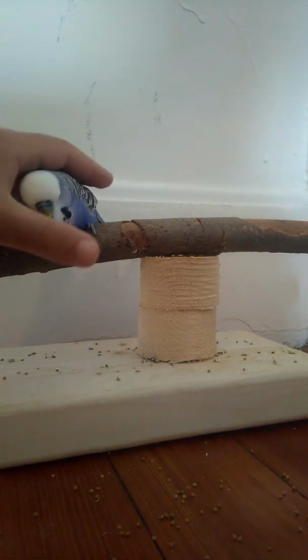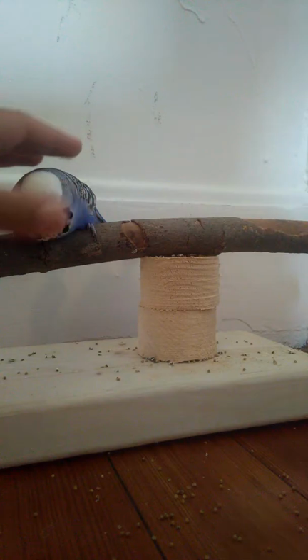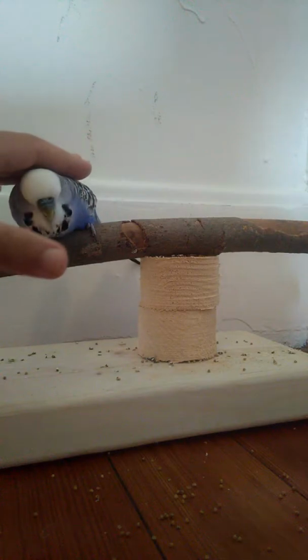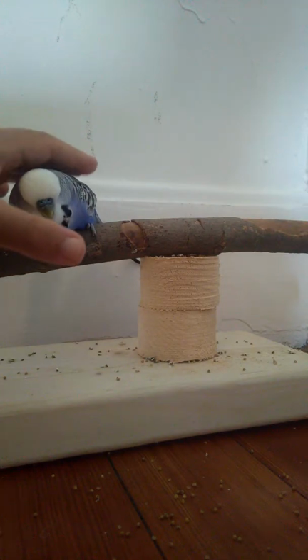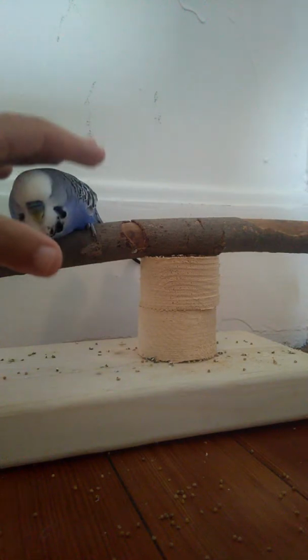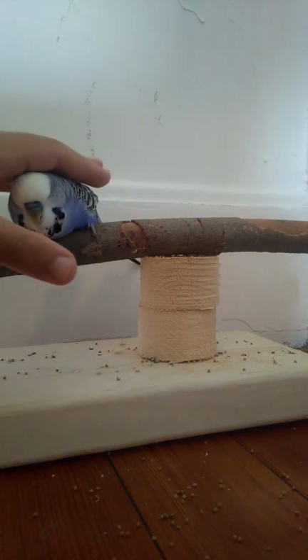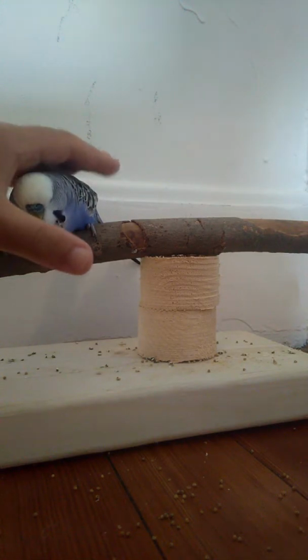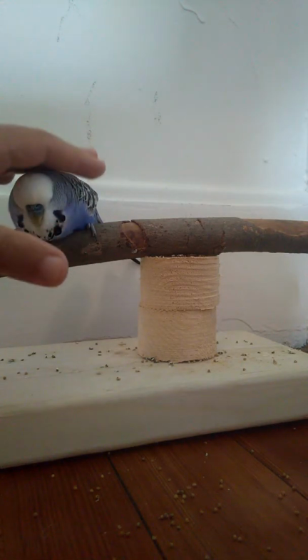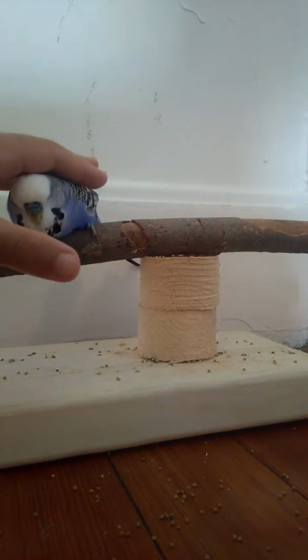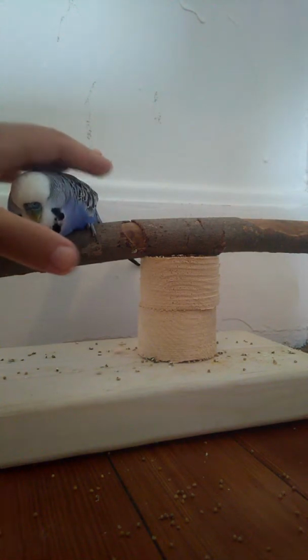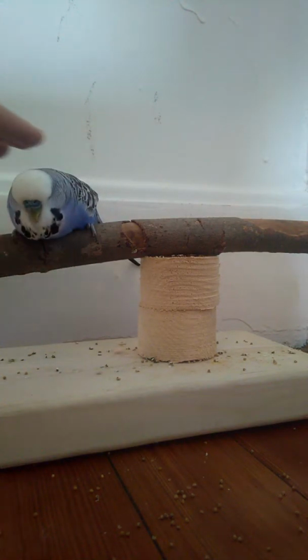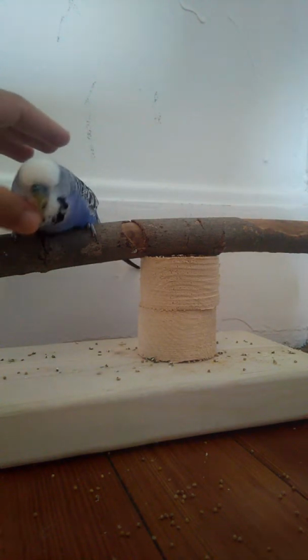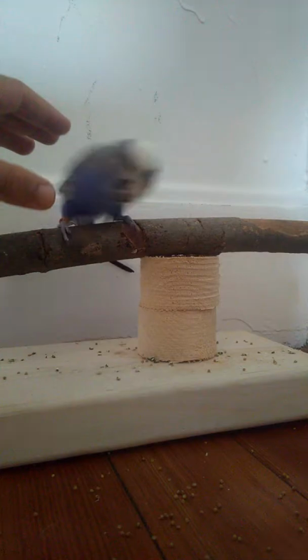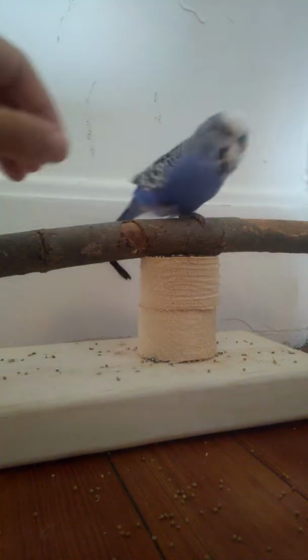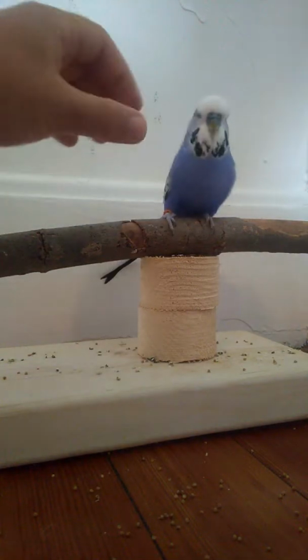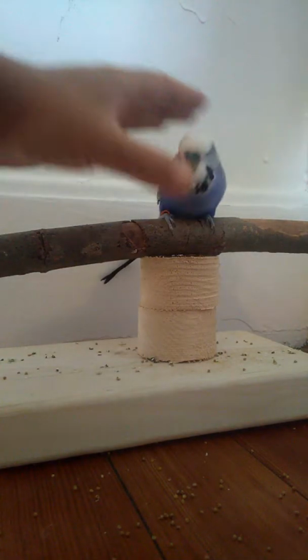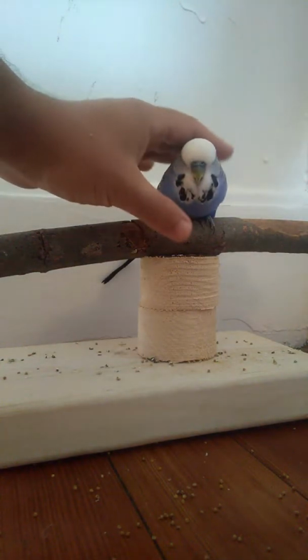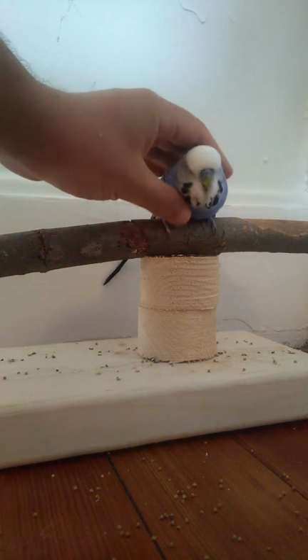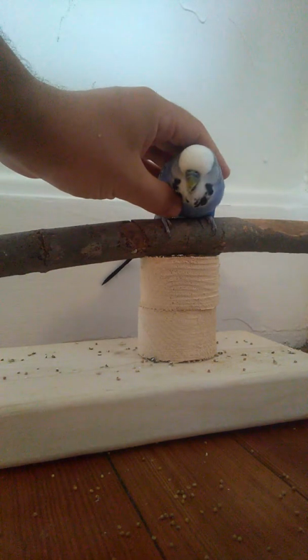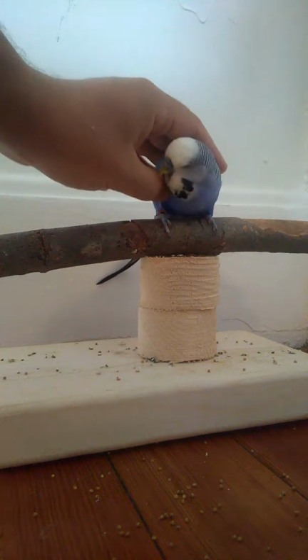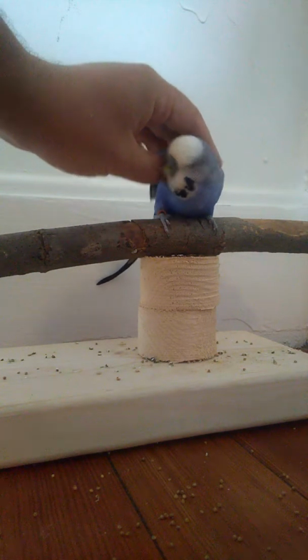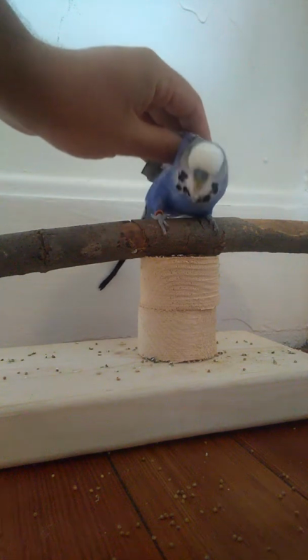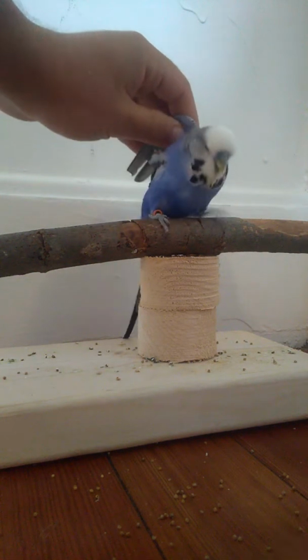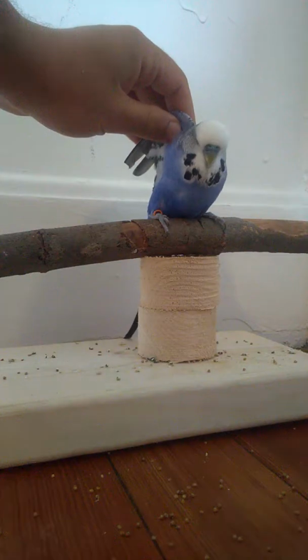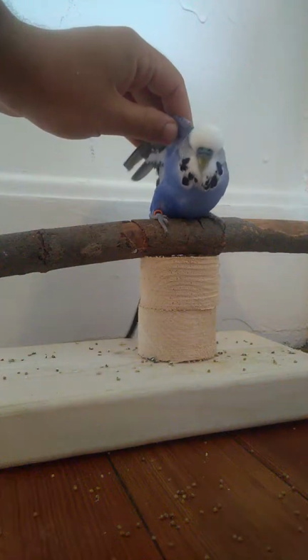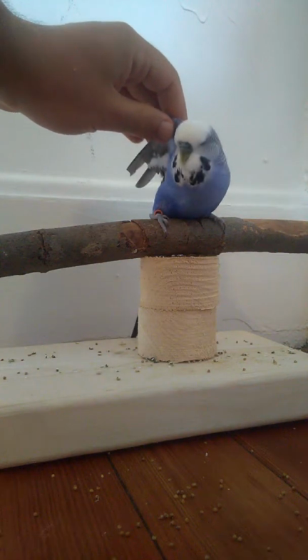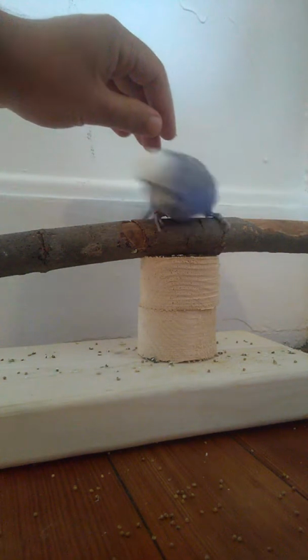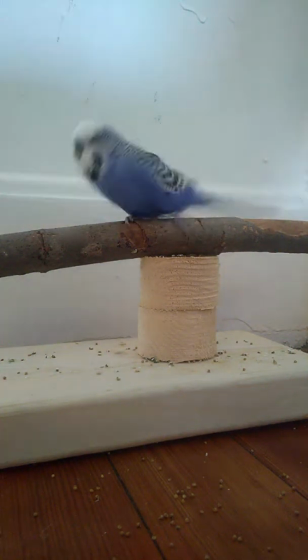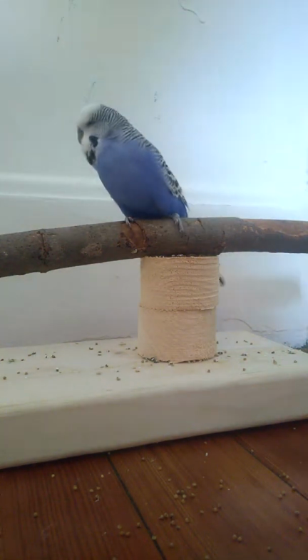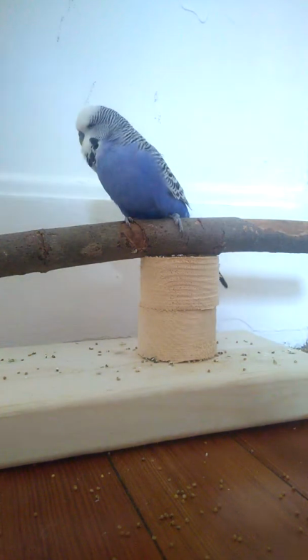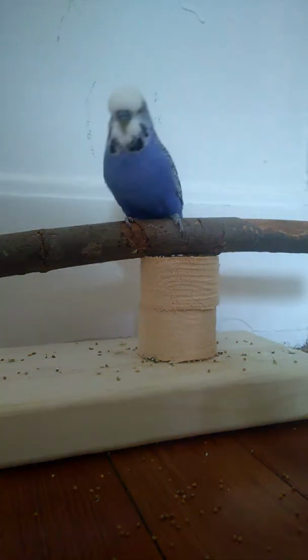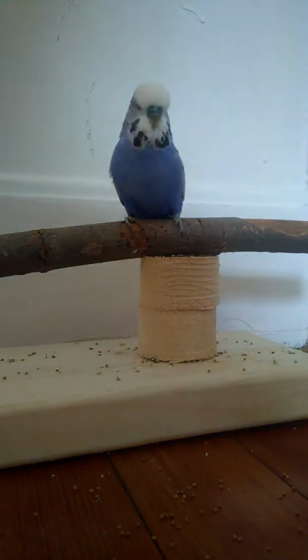This is an English budgie. He's not super happy, but from here I'll show you — since he lets me touch him, I can open his wing. That's another step of getting awareness ready.